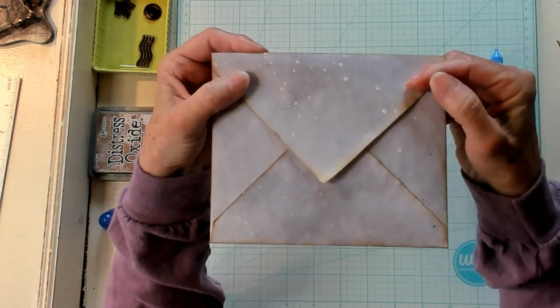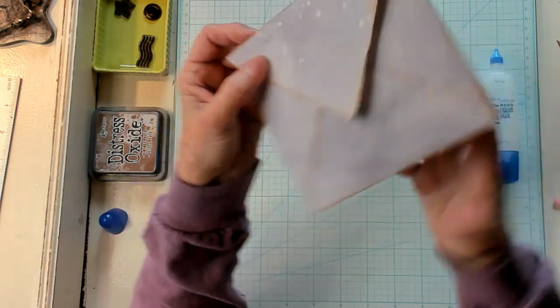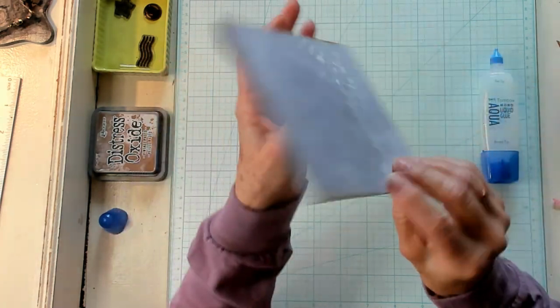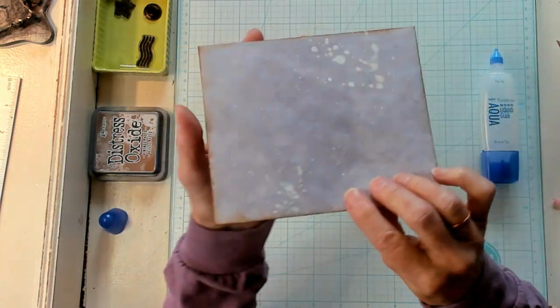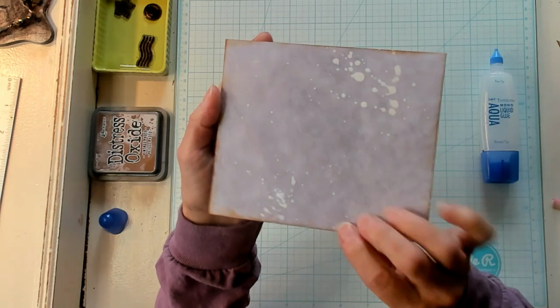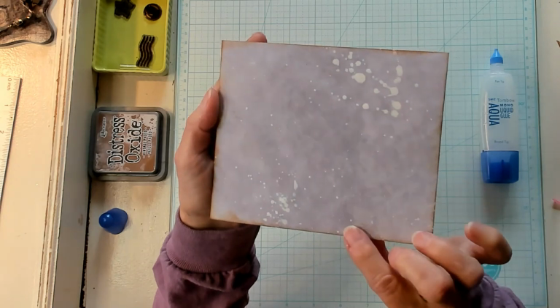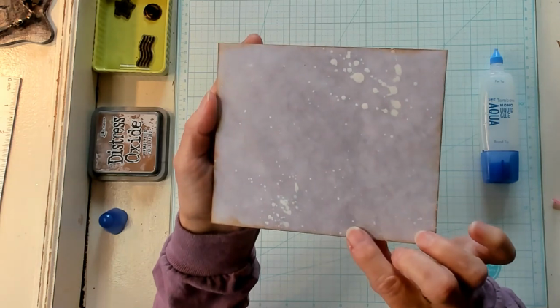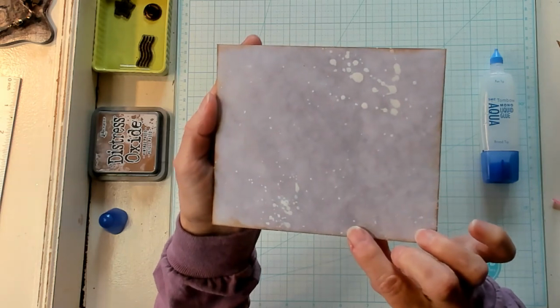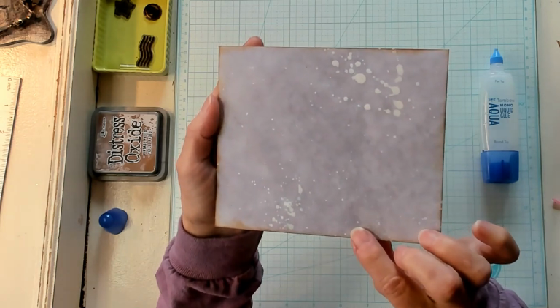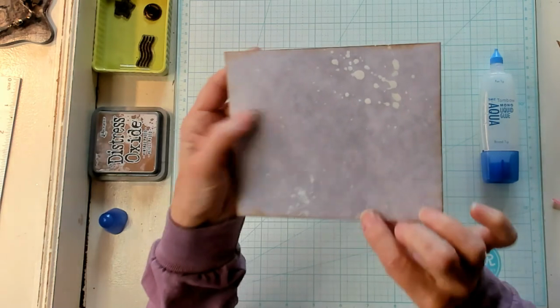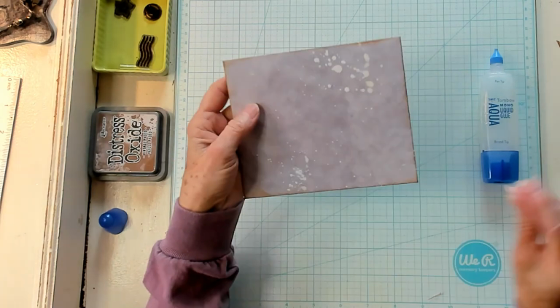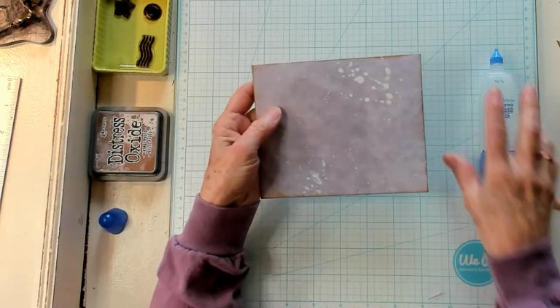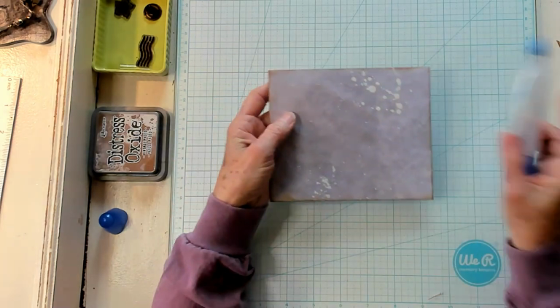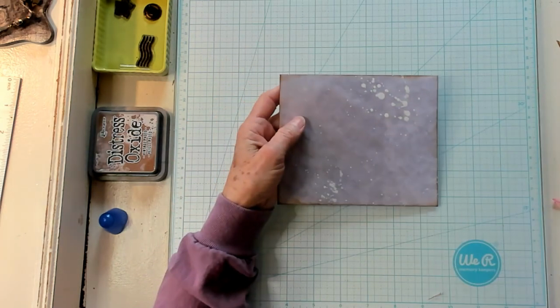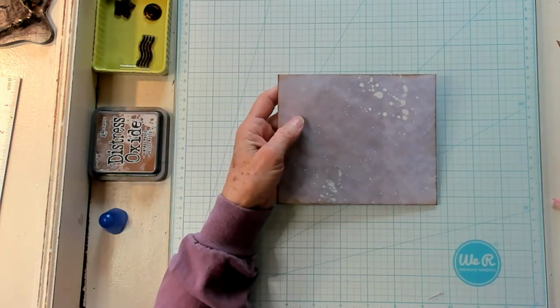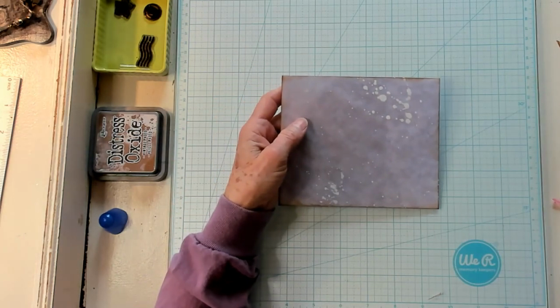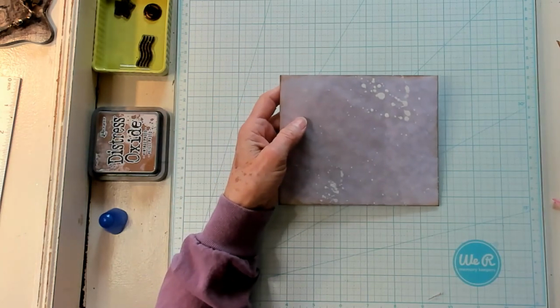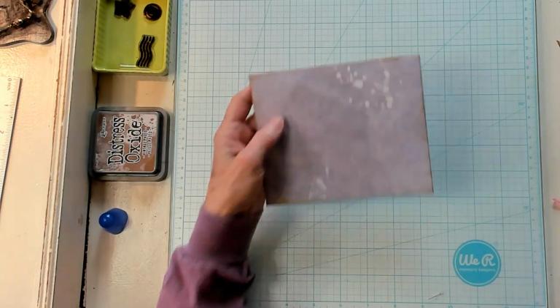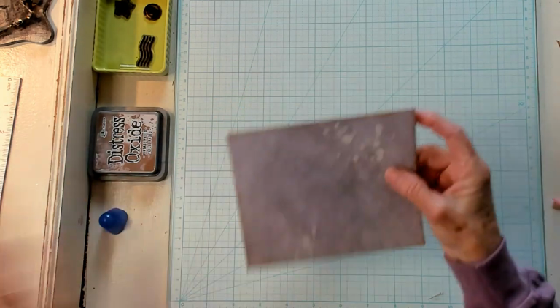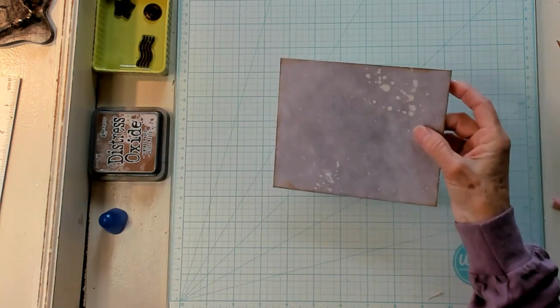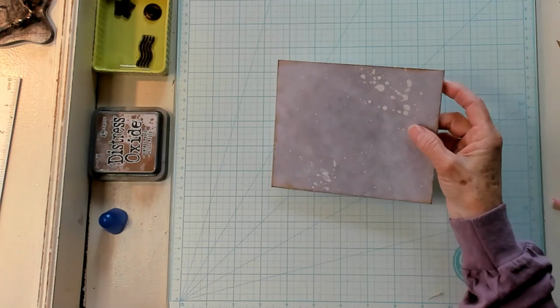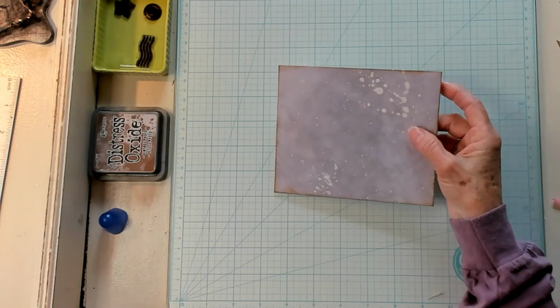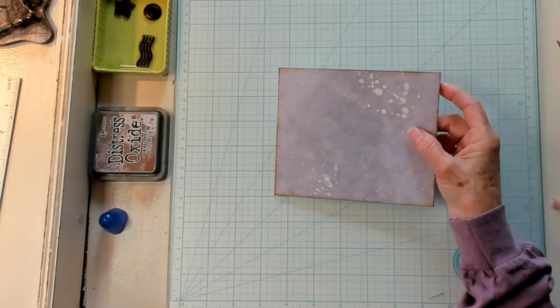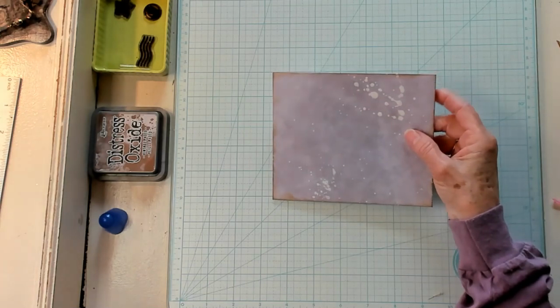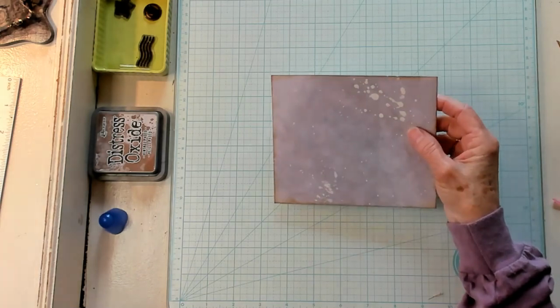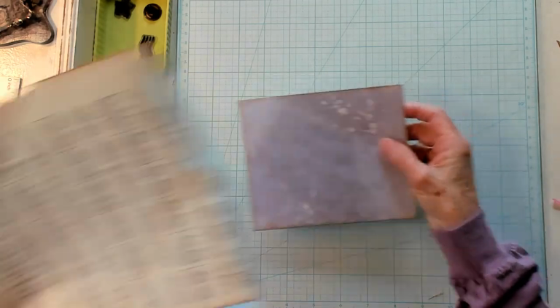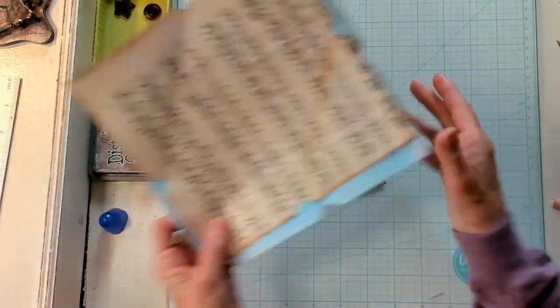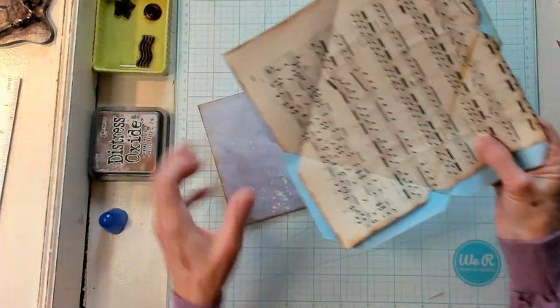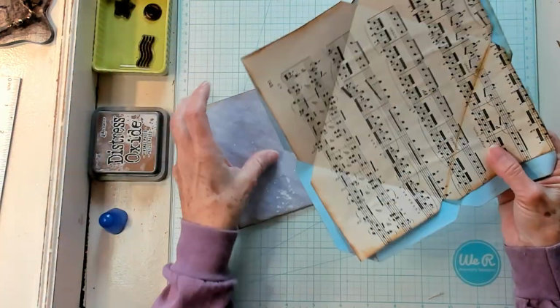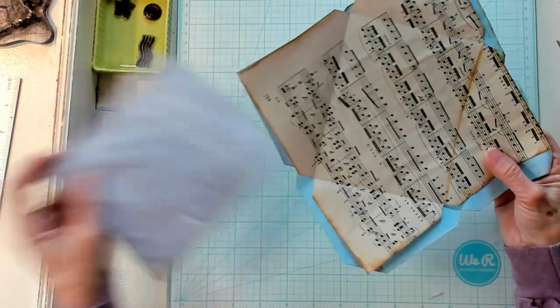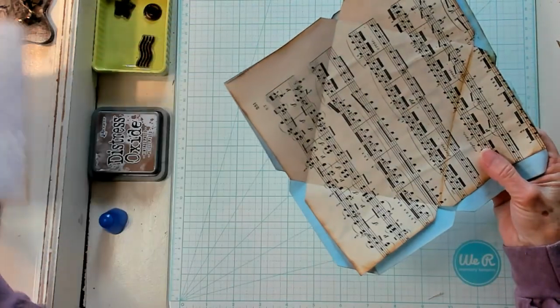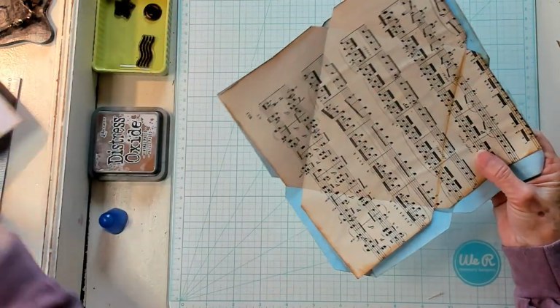Super cool, right? I love it. Let's go ahead and fix our other ones because we're going to make a few of these.